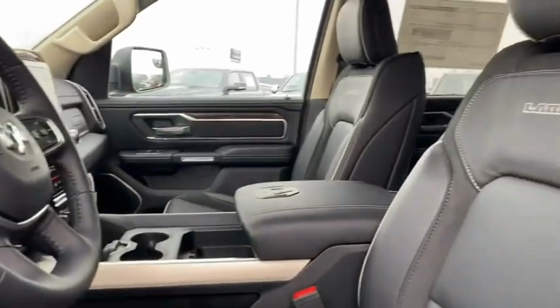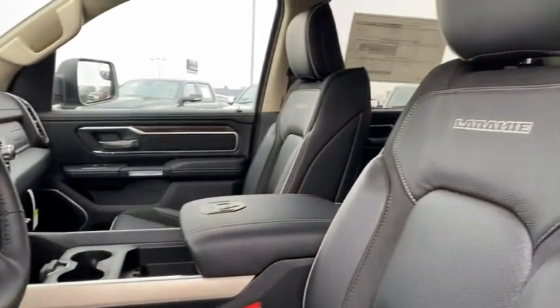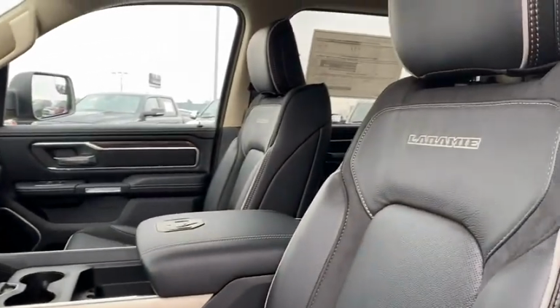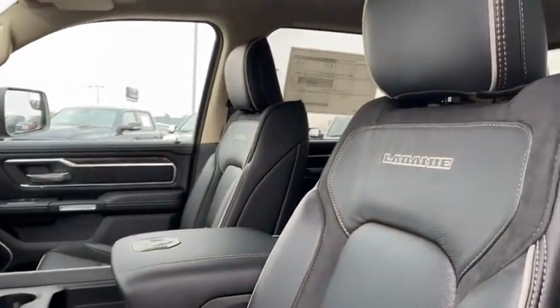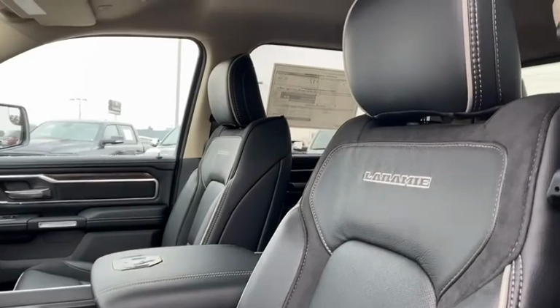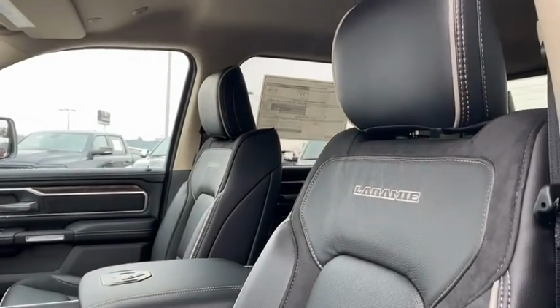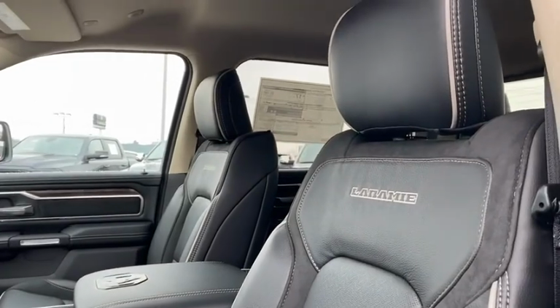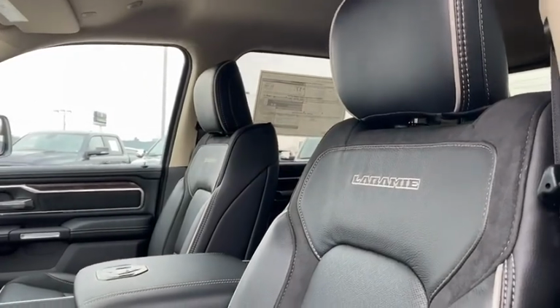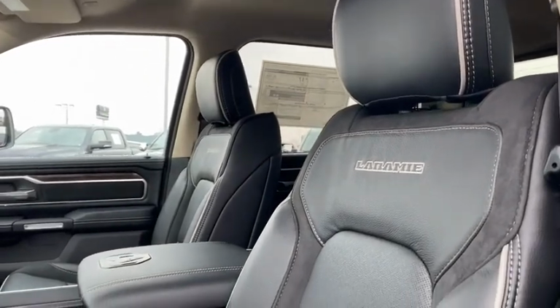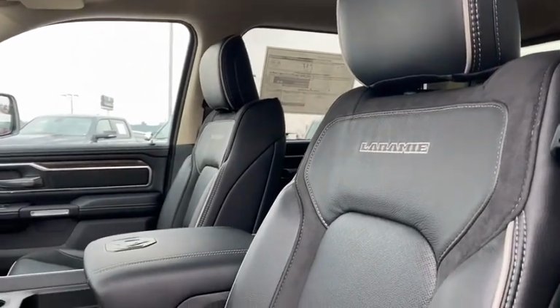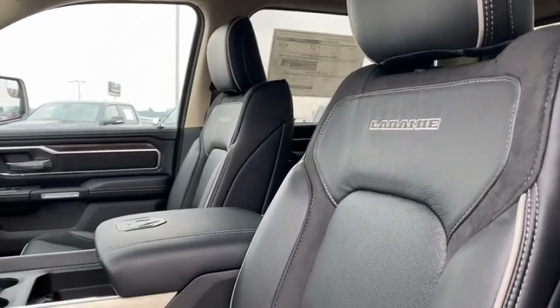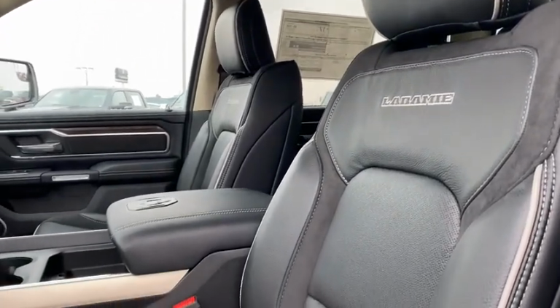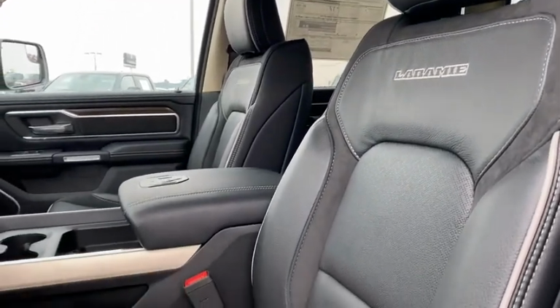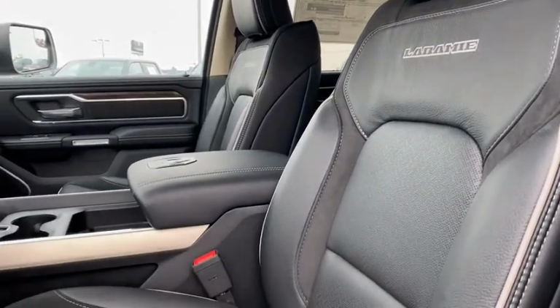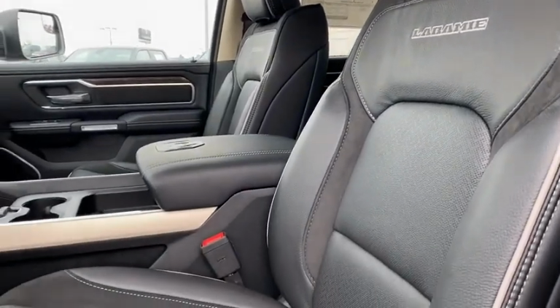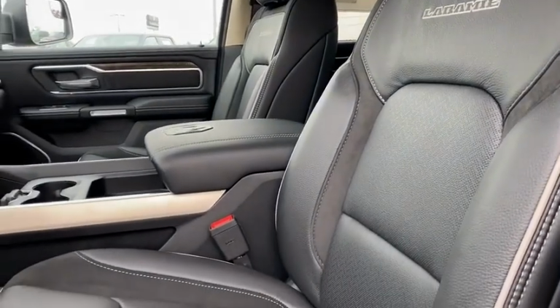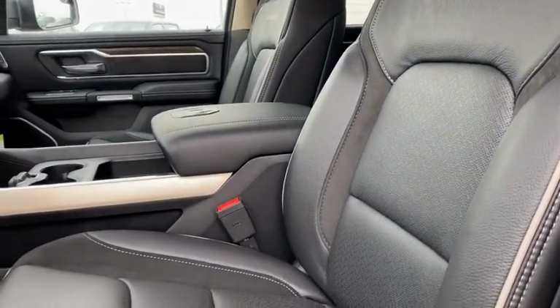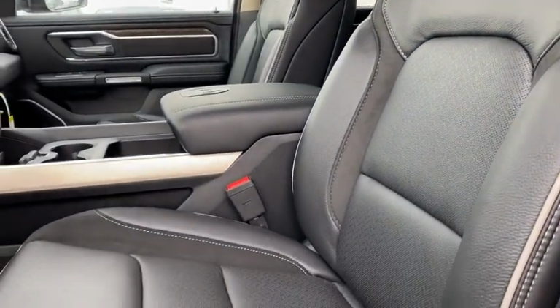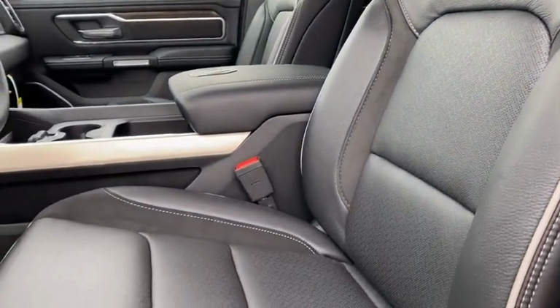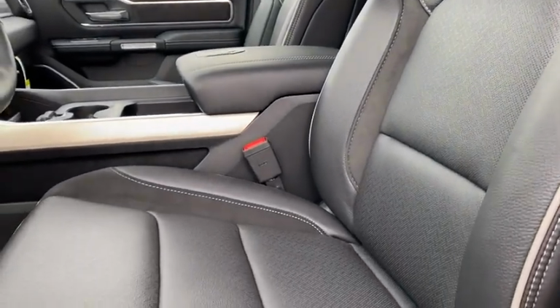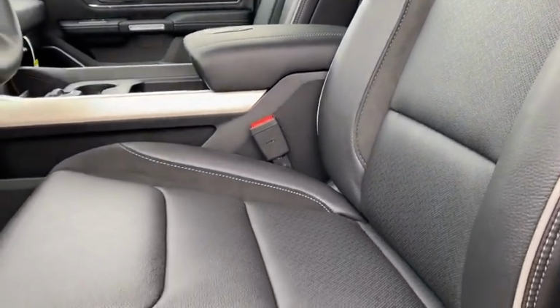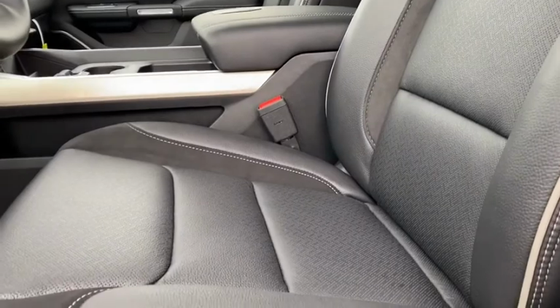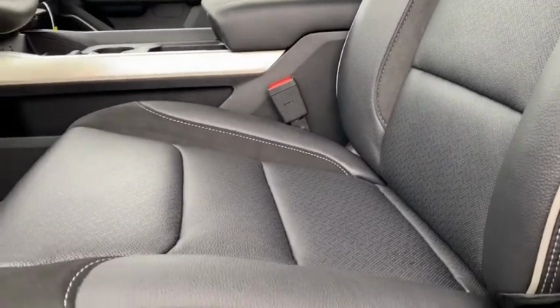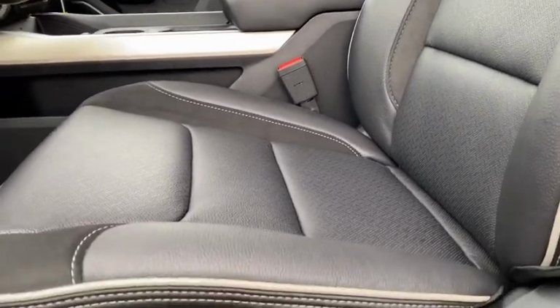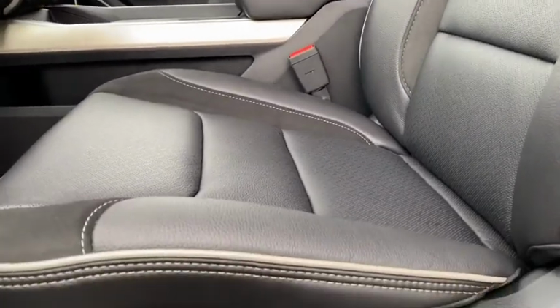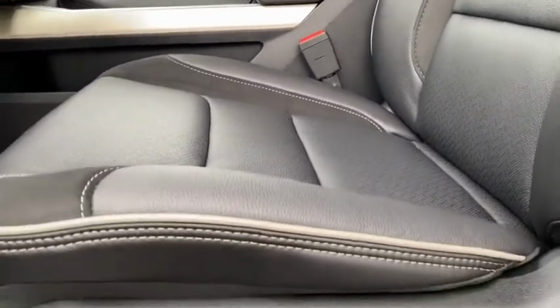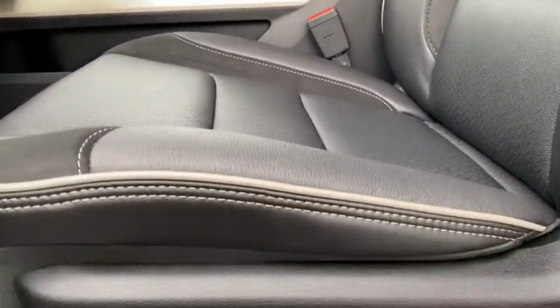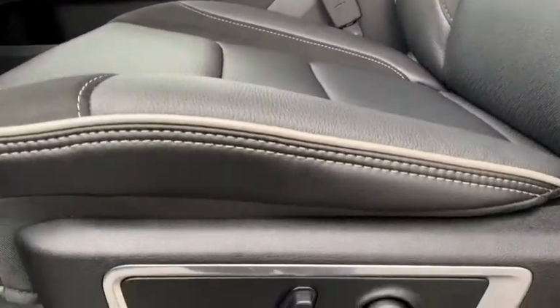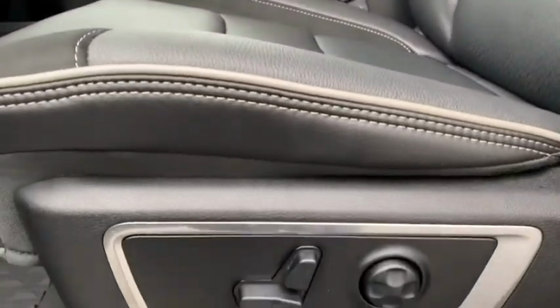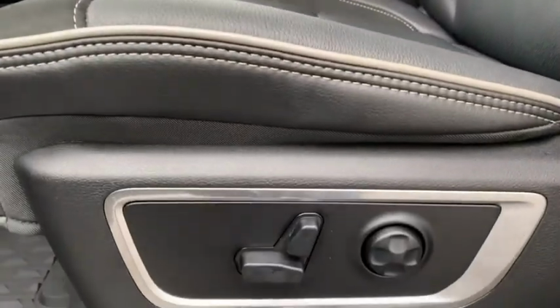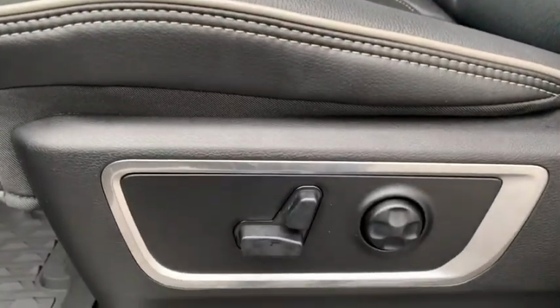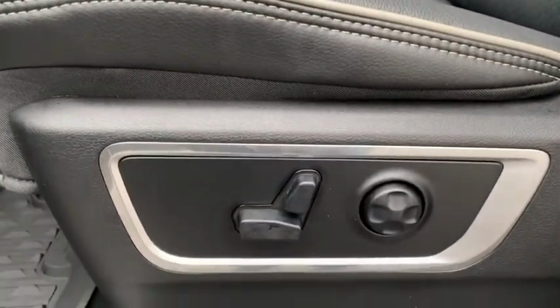Fog light, security system, rear window defroster, compass, power windows, heated steering wheel, heated front seats, trip computer, remote keyless entry.